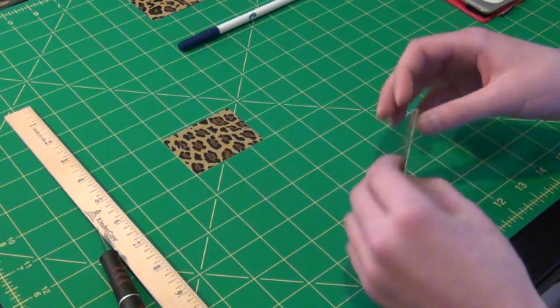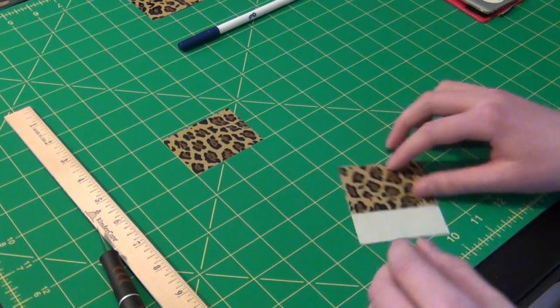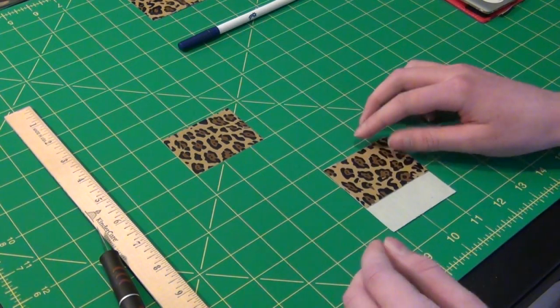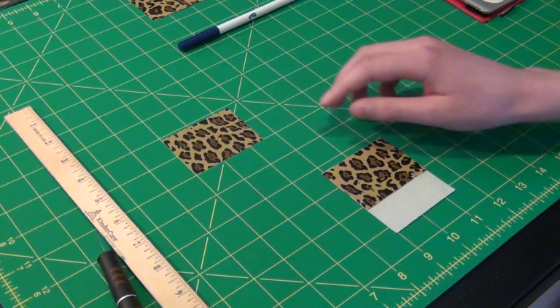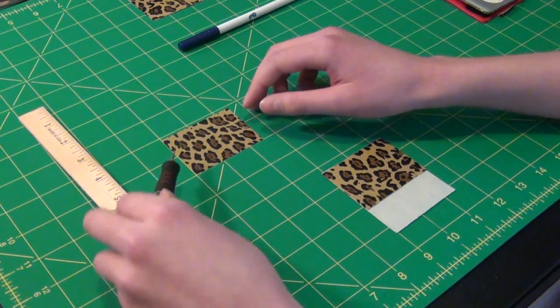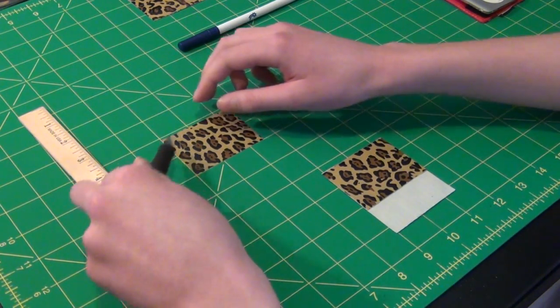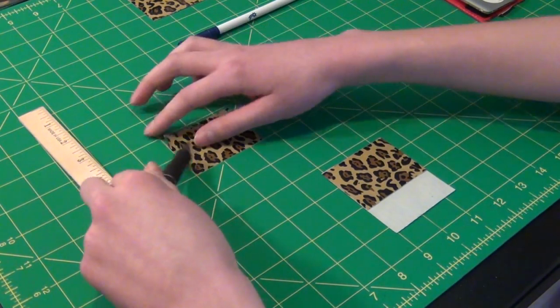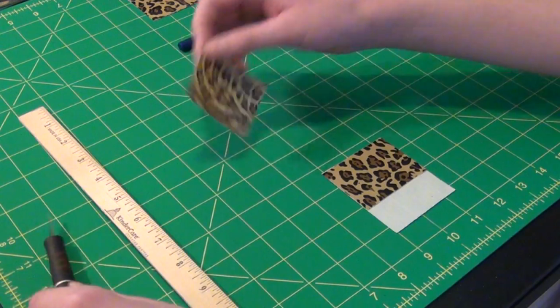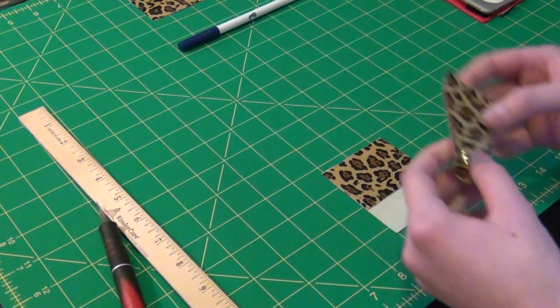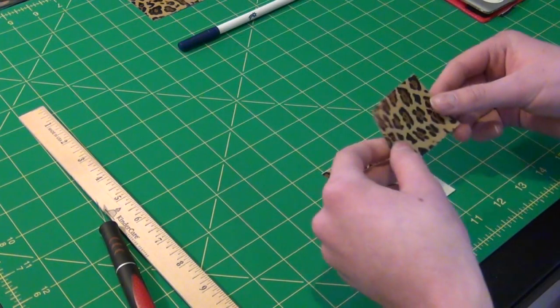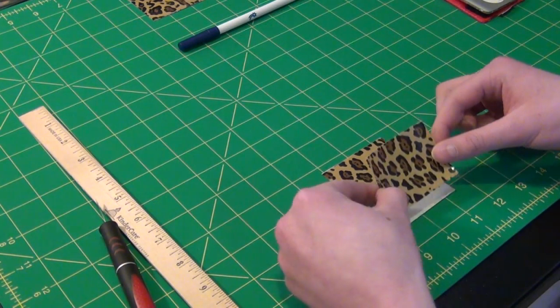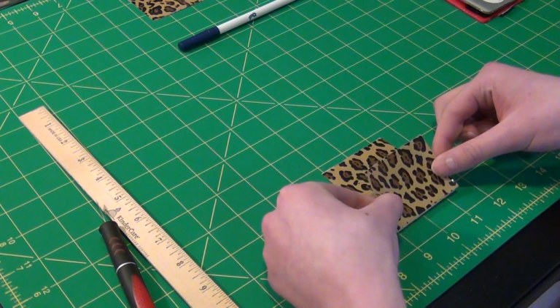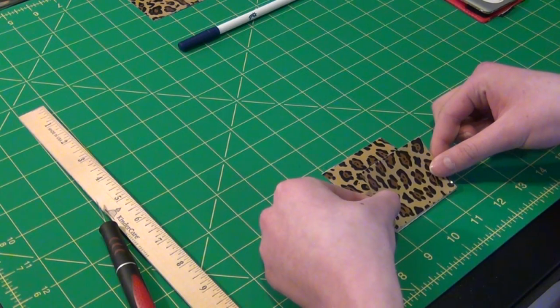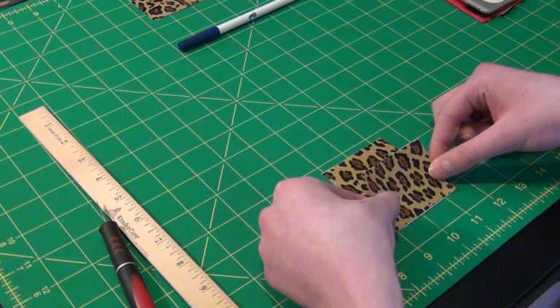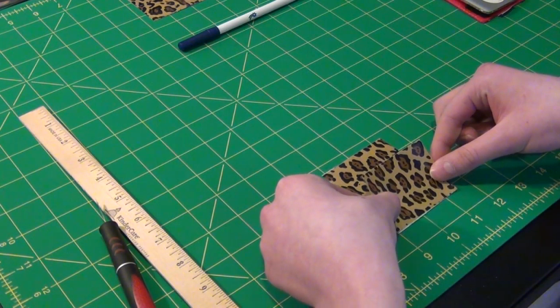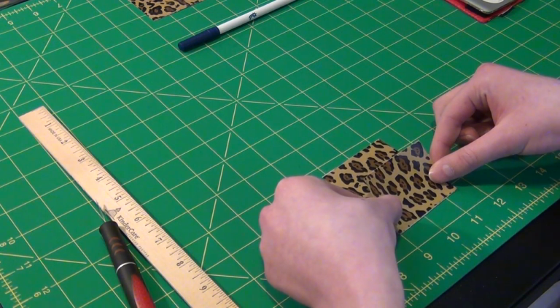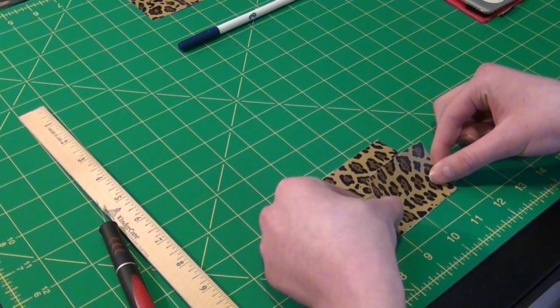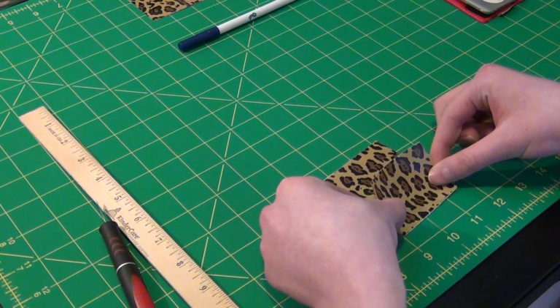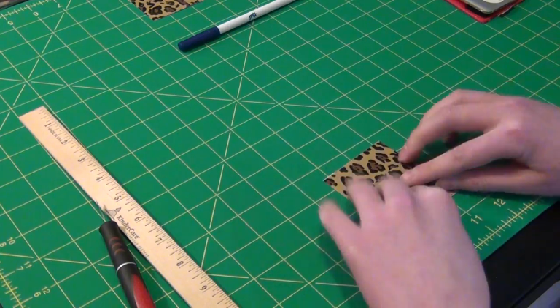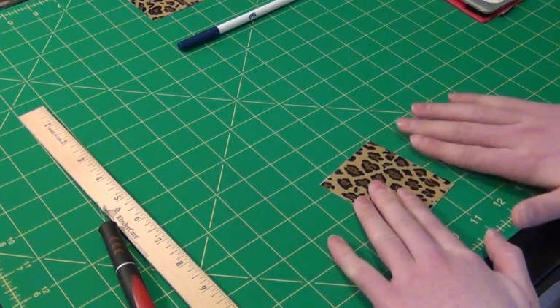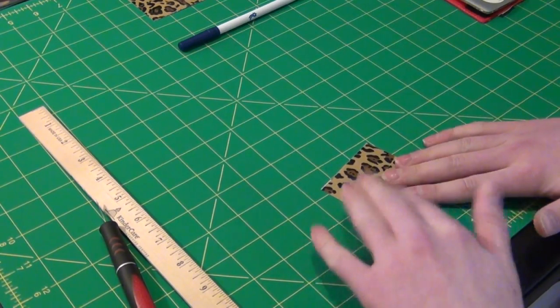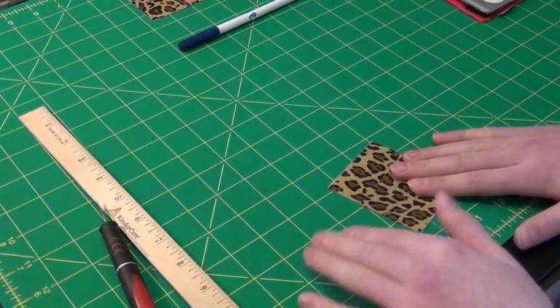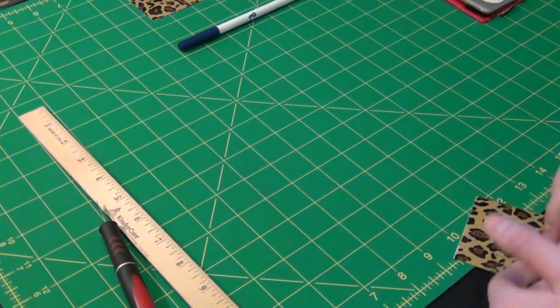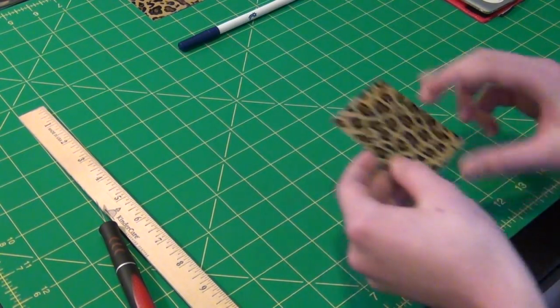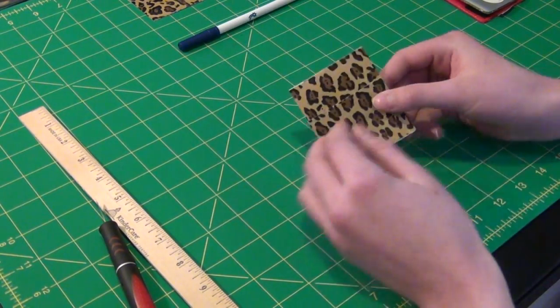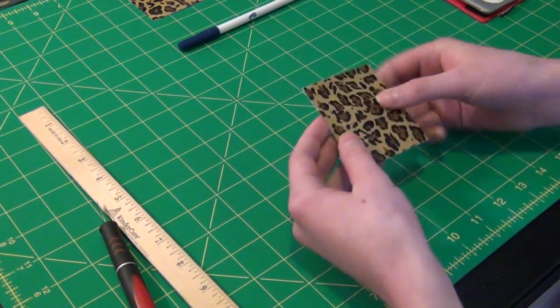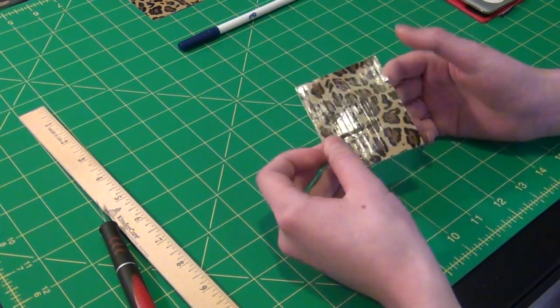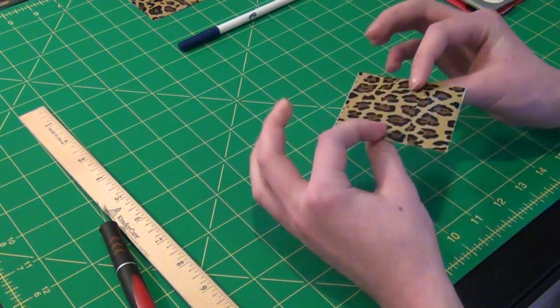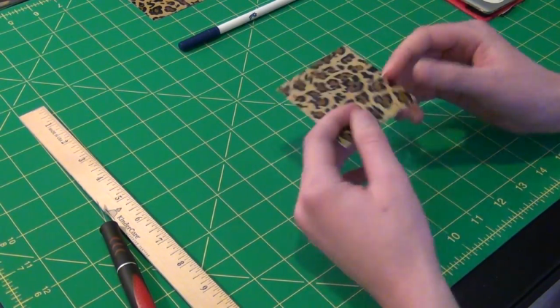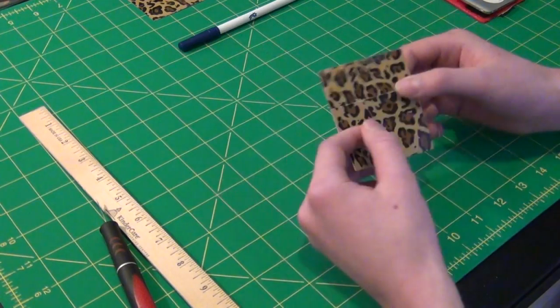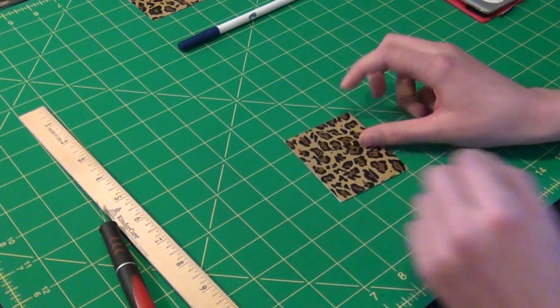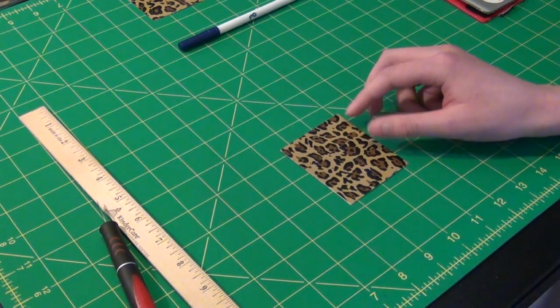Just flip it over, take your fourth strip of tape, and put it sticky side face down. So that's the first sheet of tape finished.